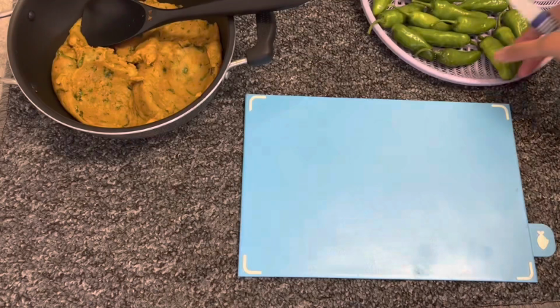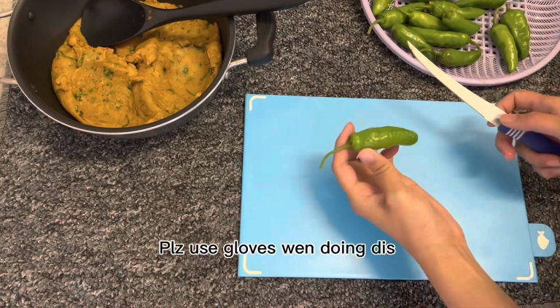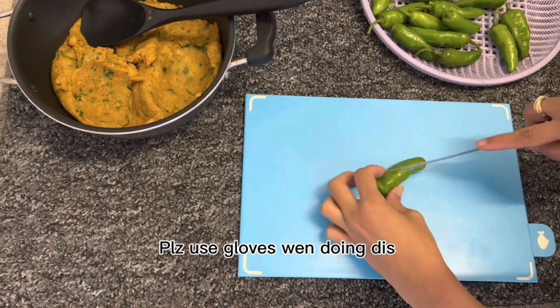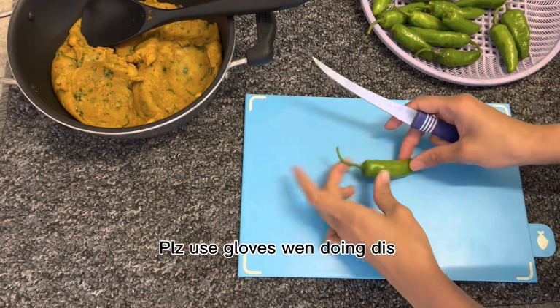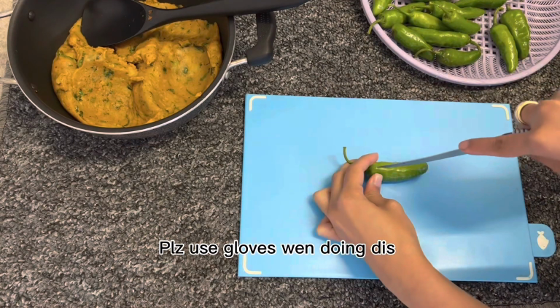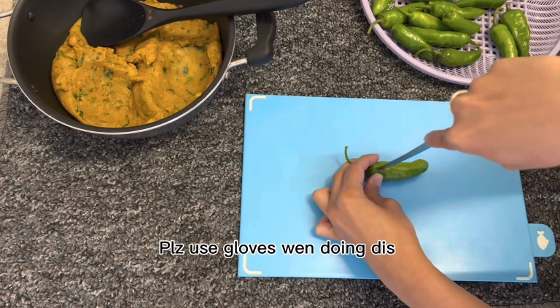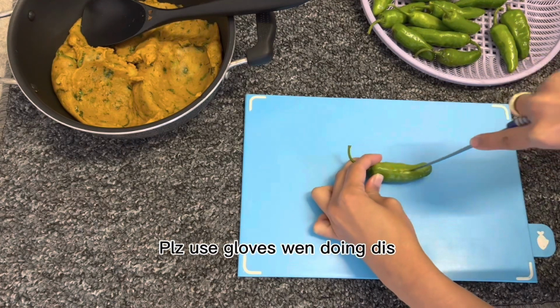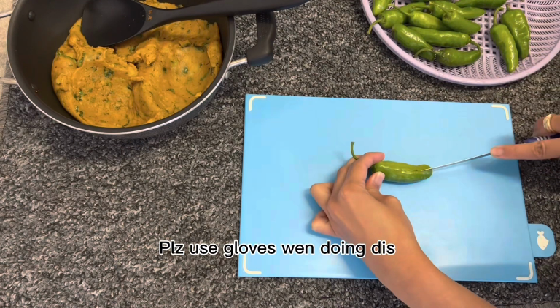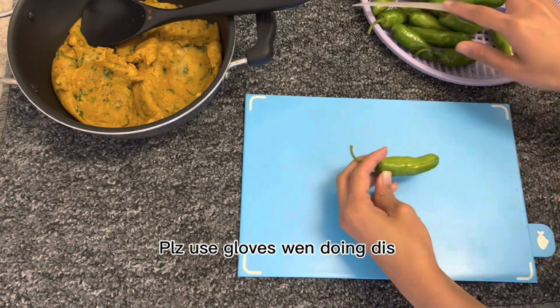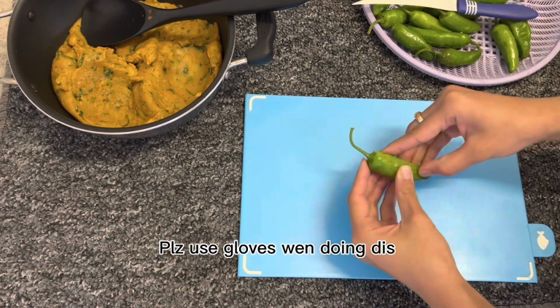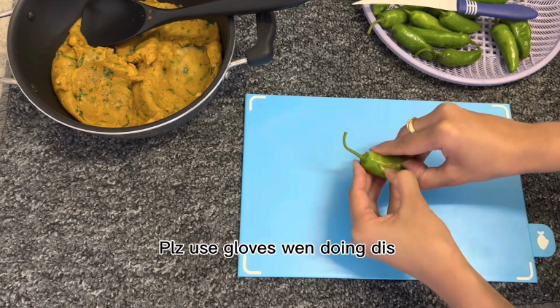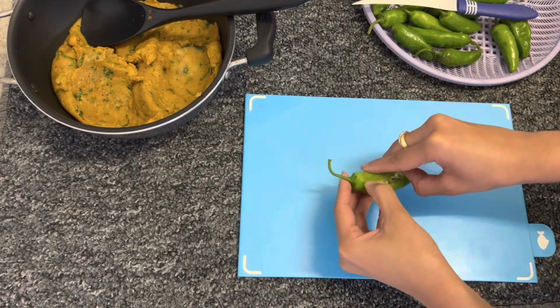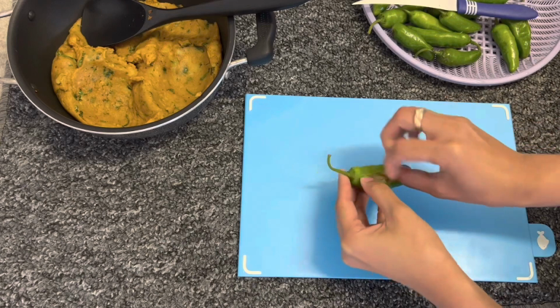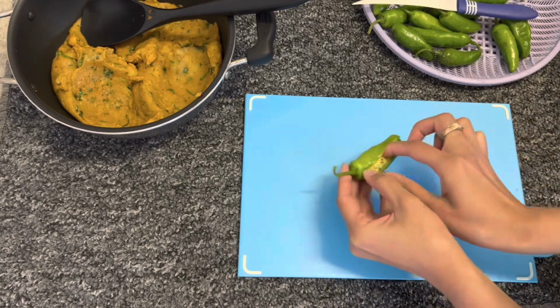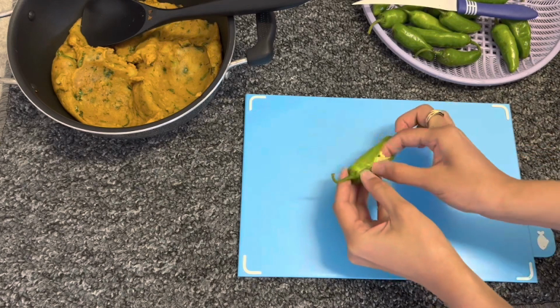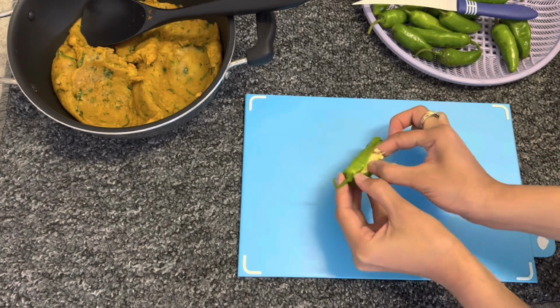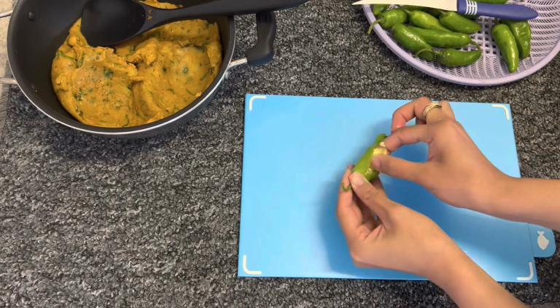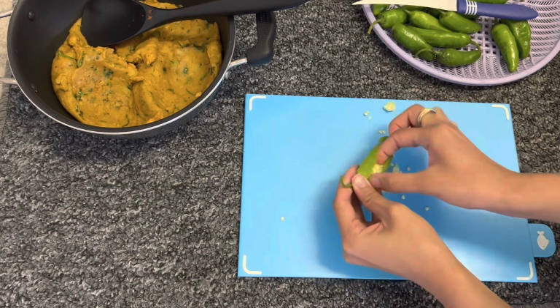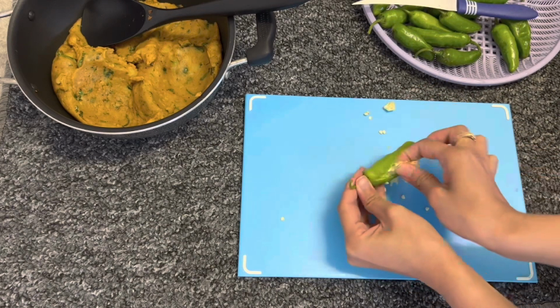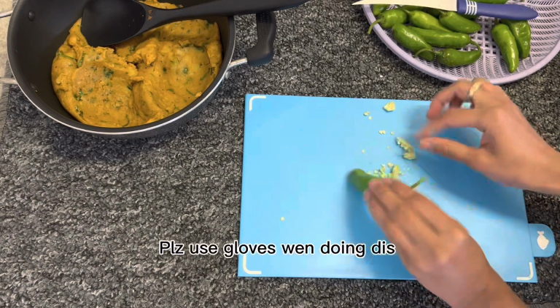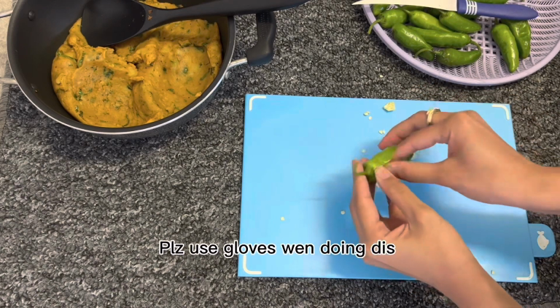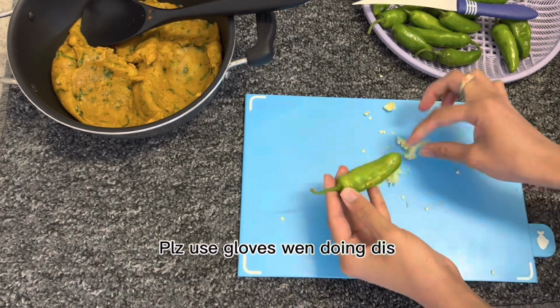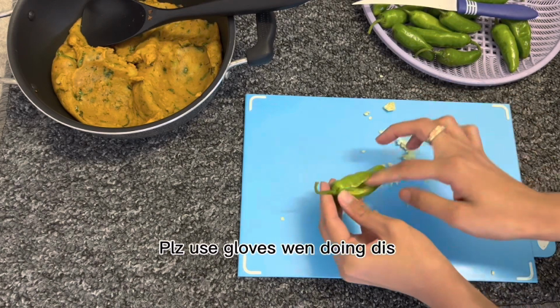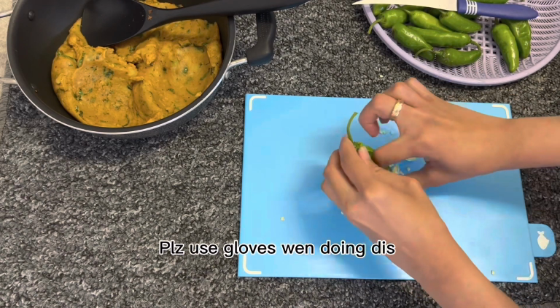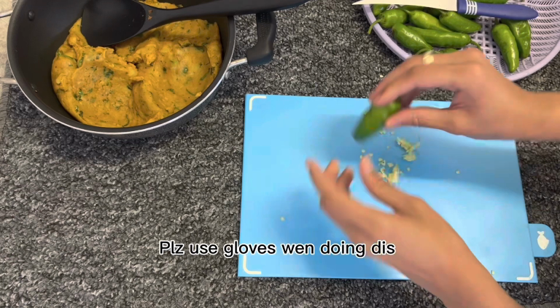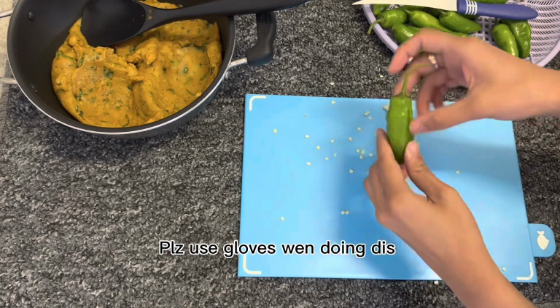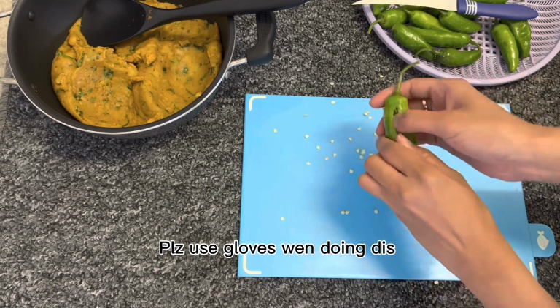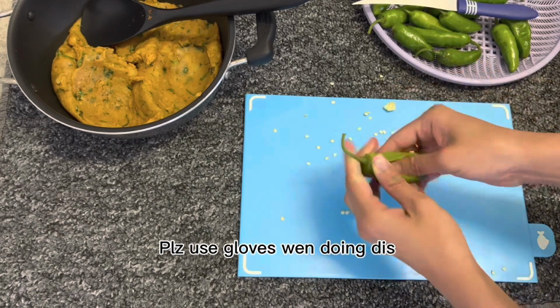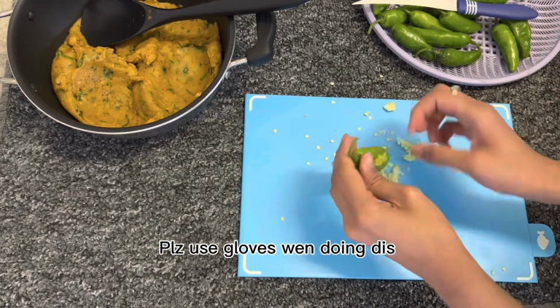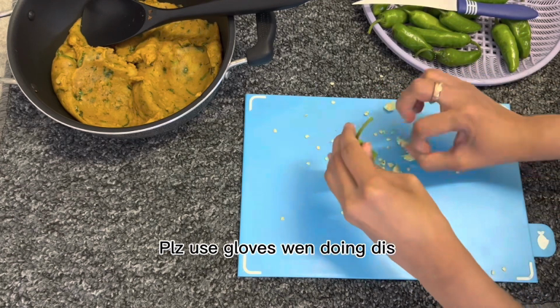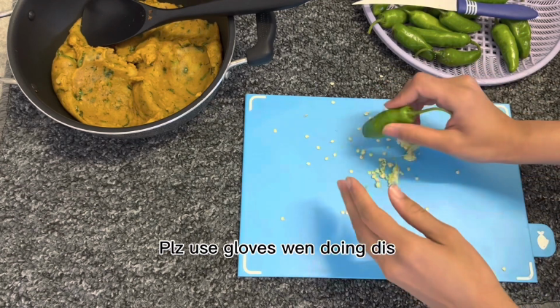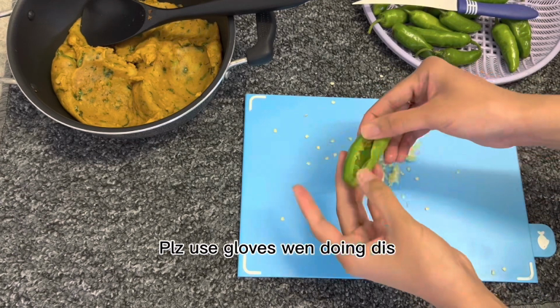Now take a chili, cut it from one side and take out all the seeds. Please do use gloves — I didn't use gloves and my hands were burning all day. Please, please, please use gloves.